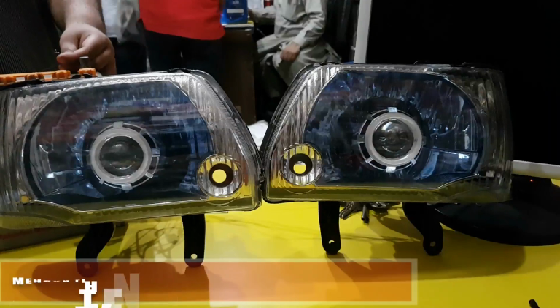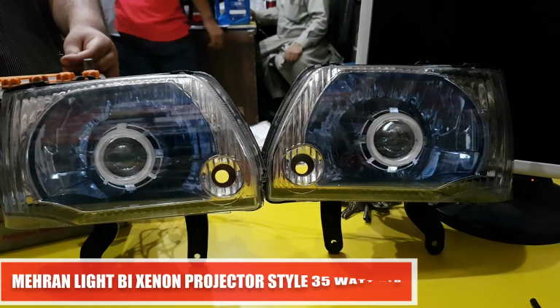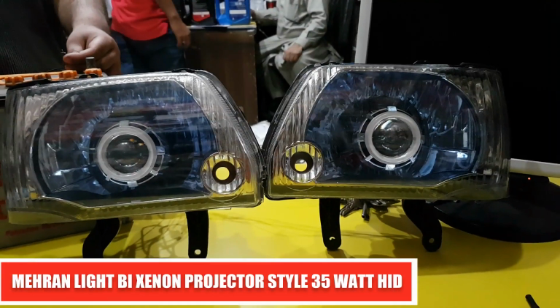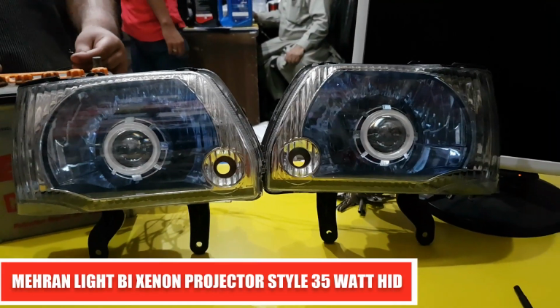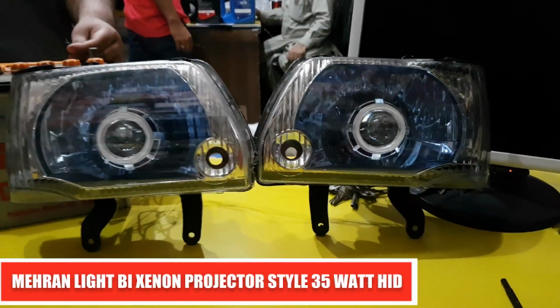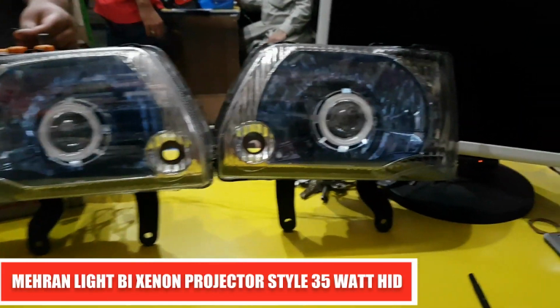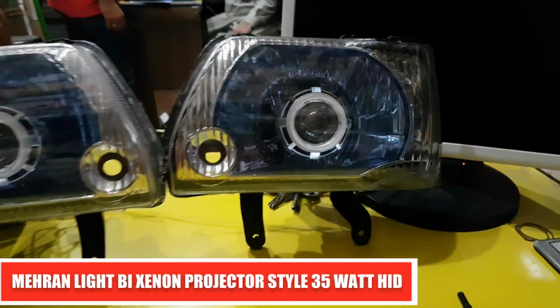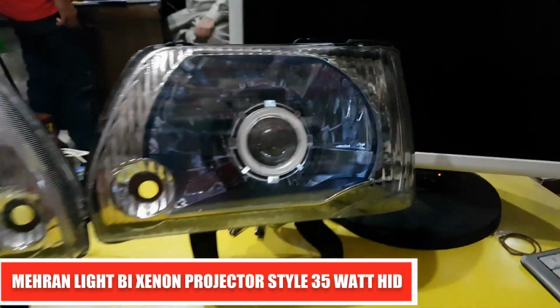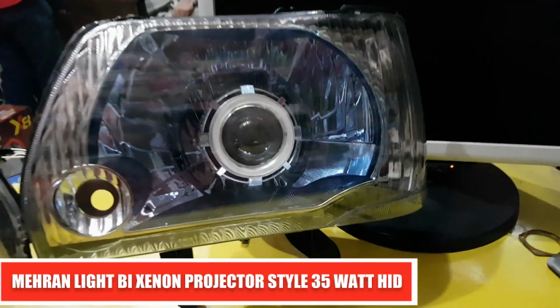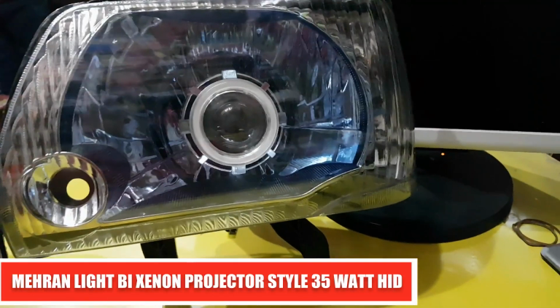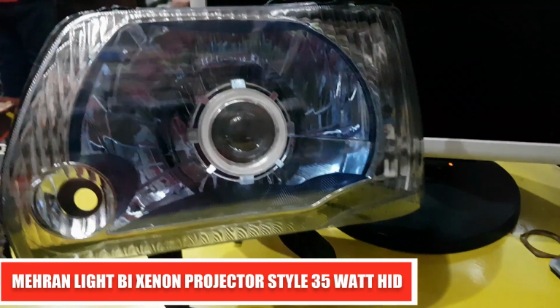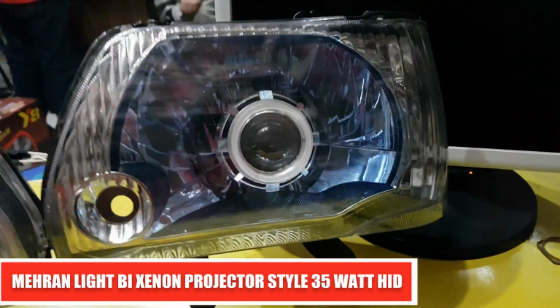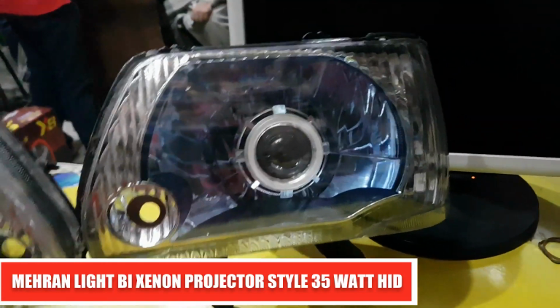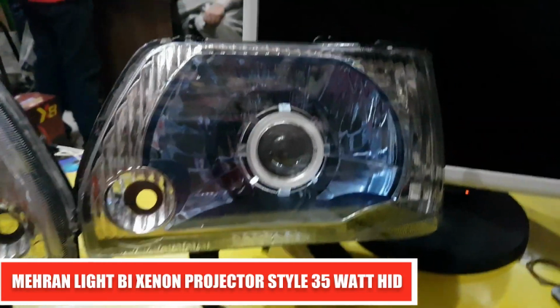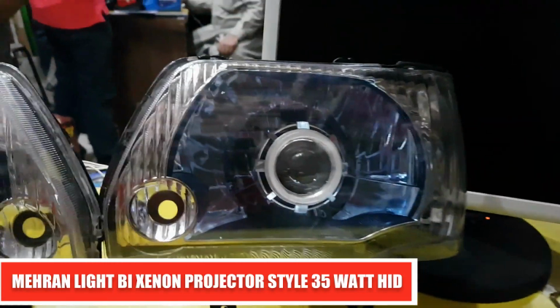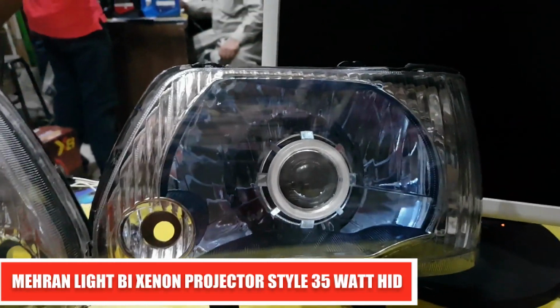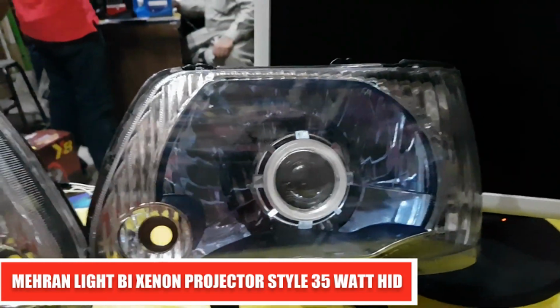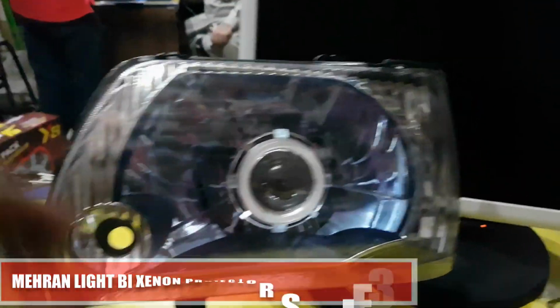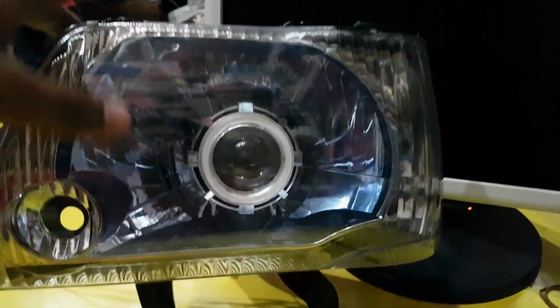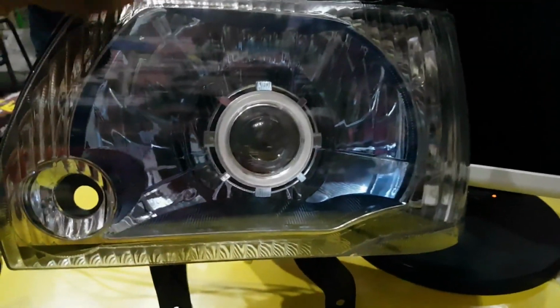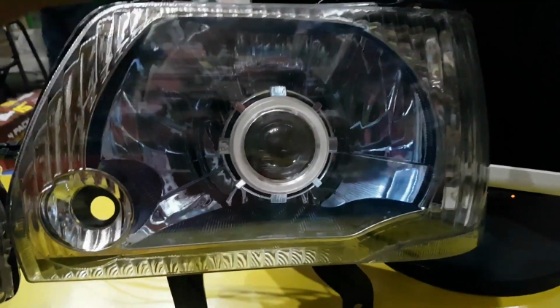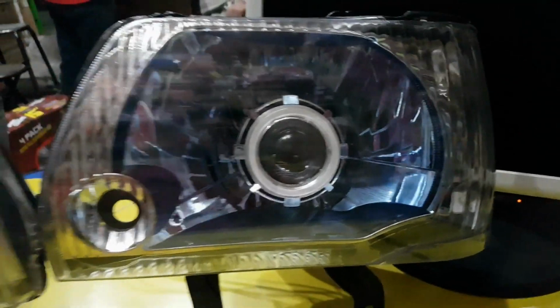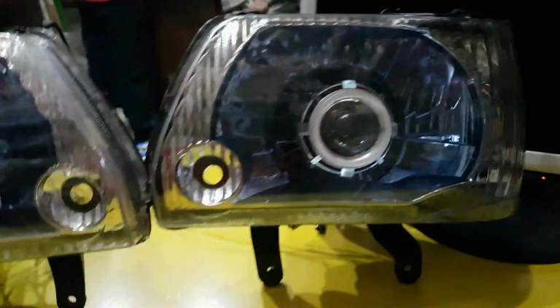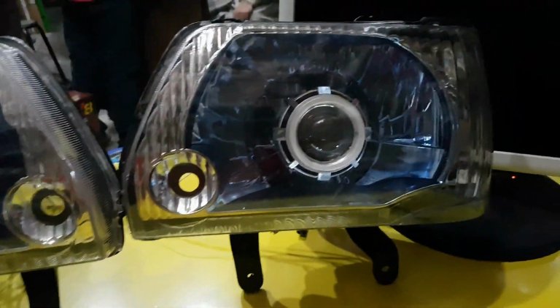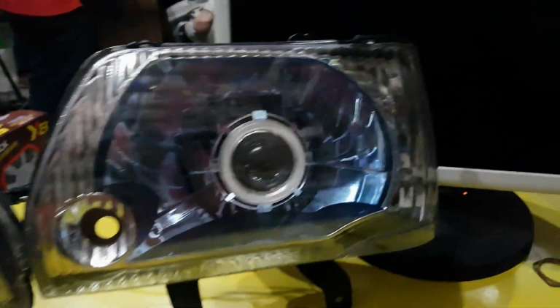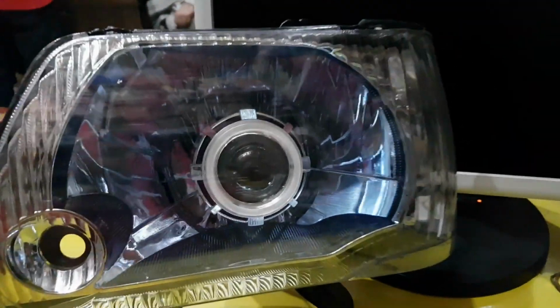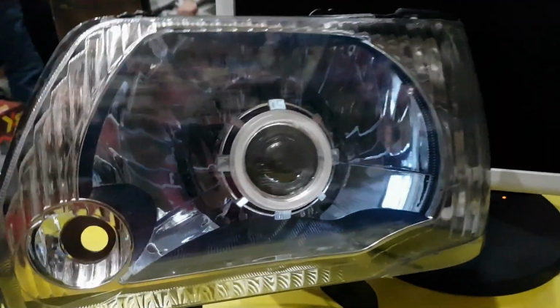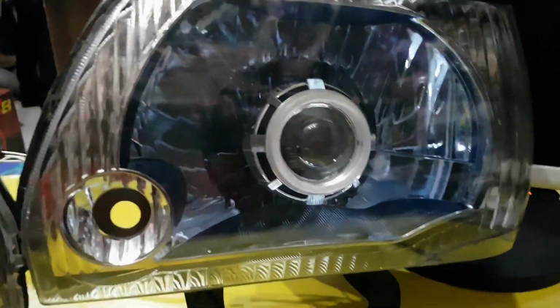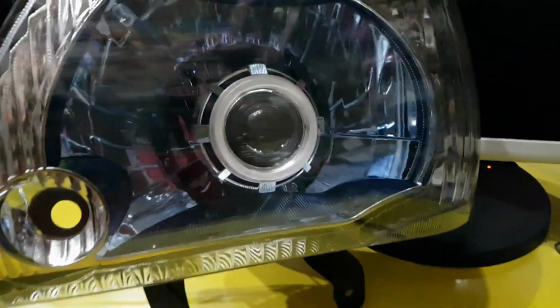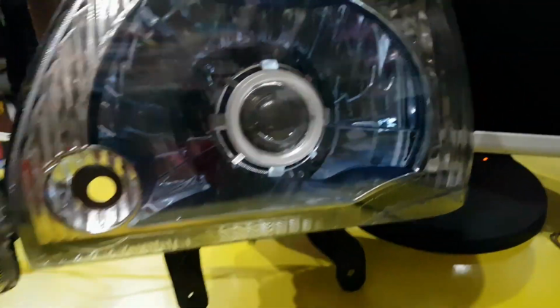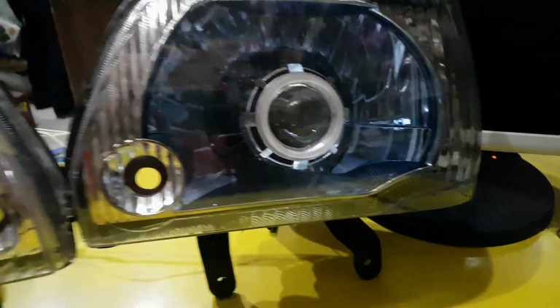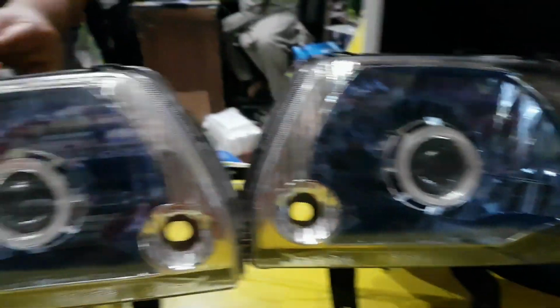This is our product, Mehran's modified lights, which we installed as aftermarket lights made in China. These are high and low beam dual projectors with a metal body.